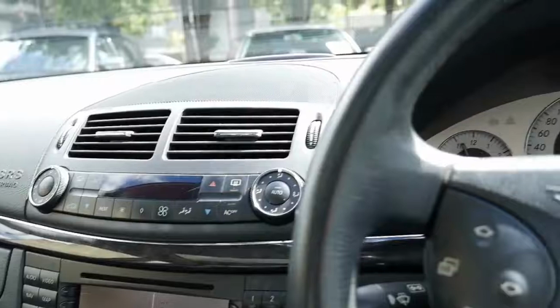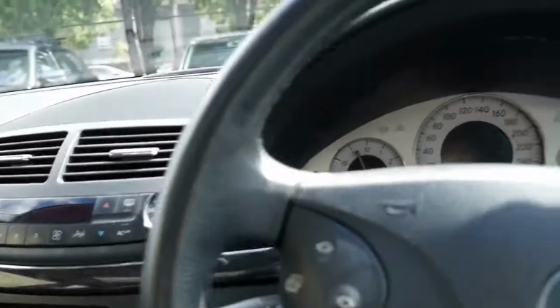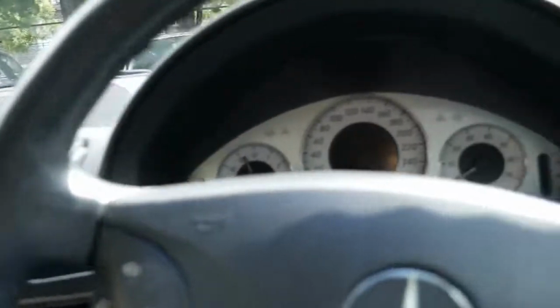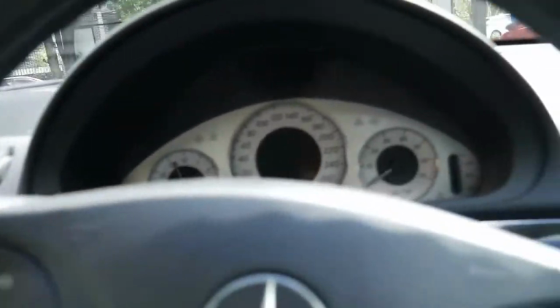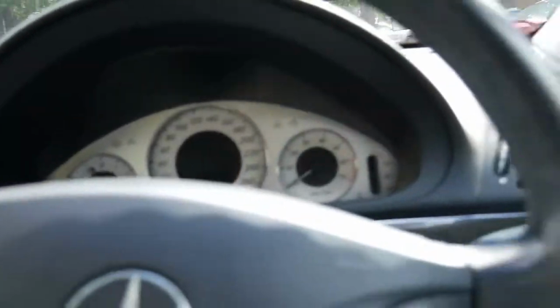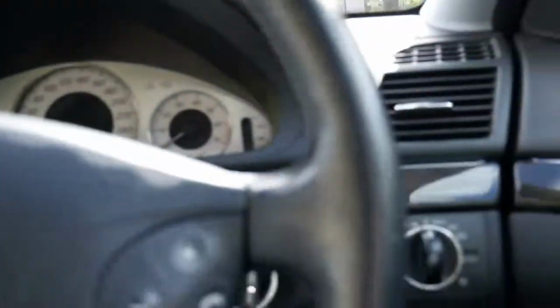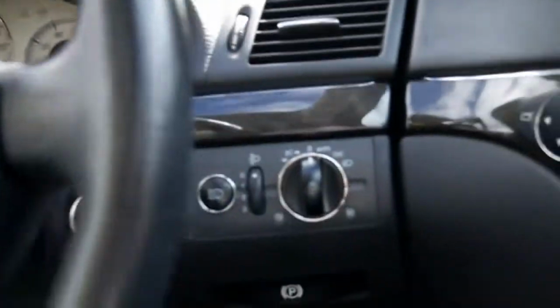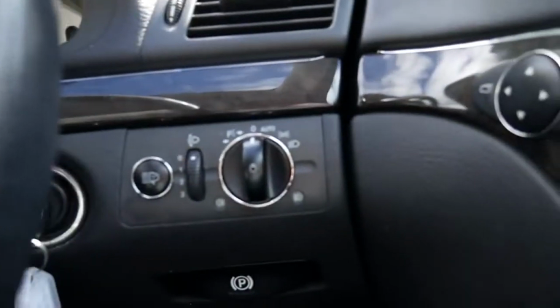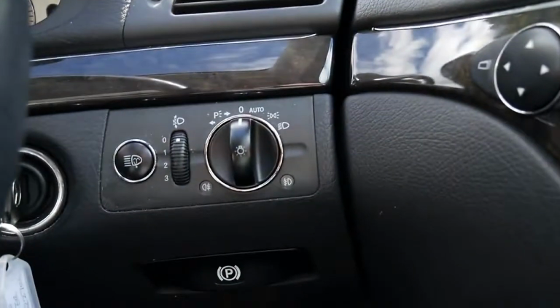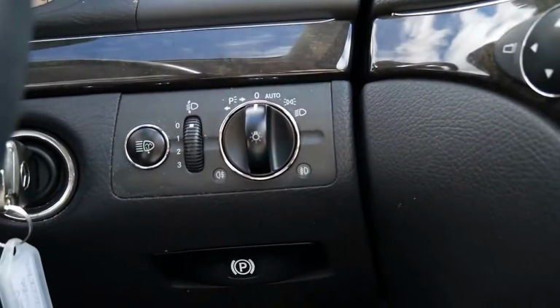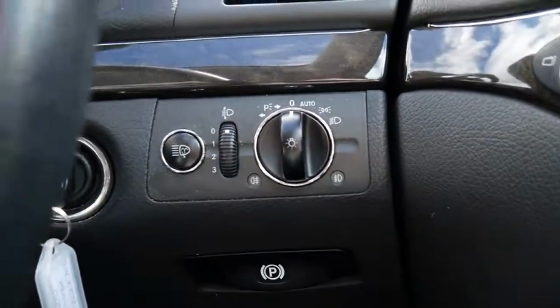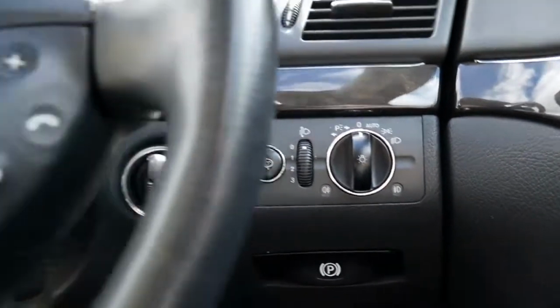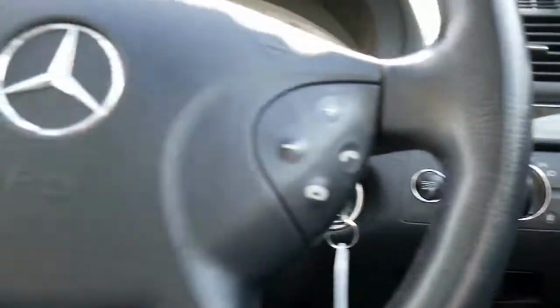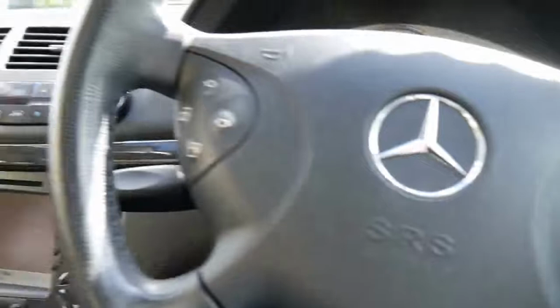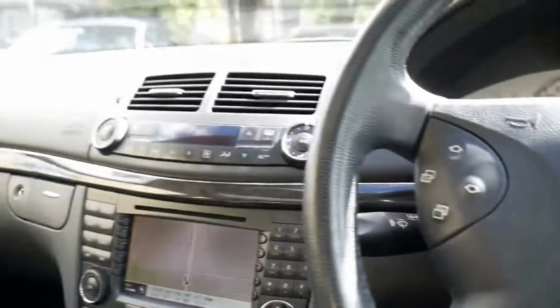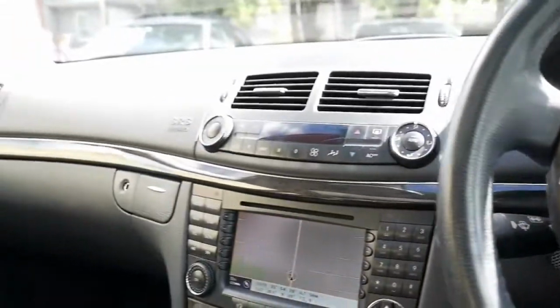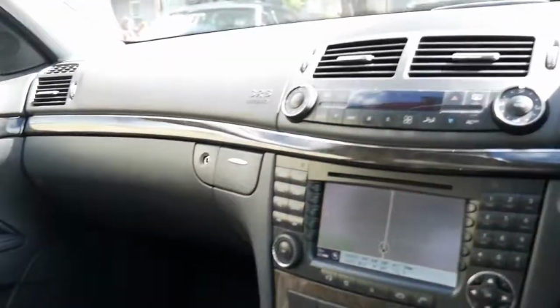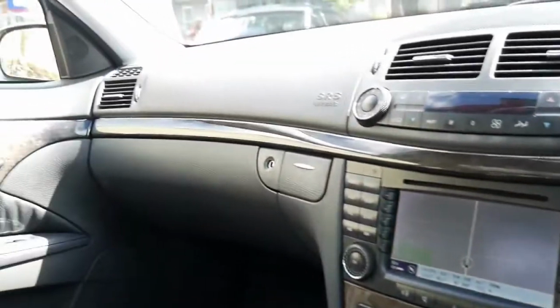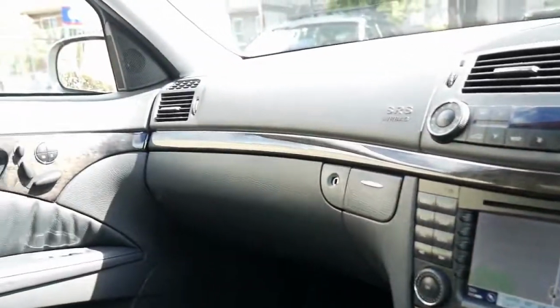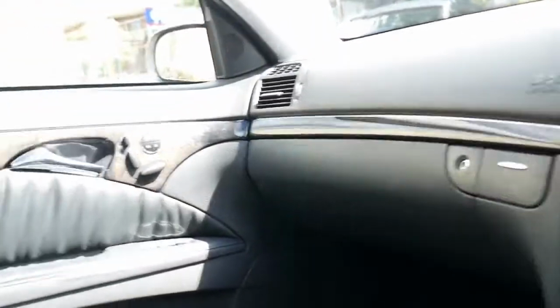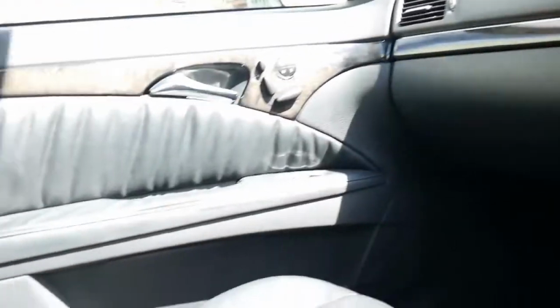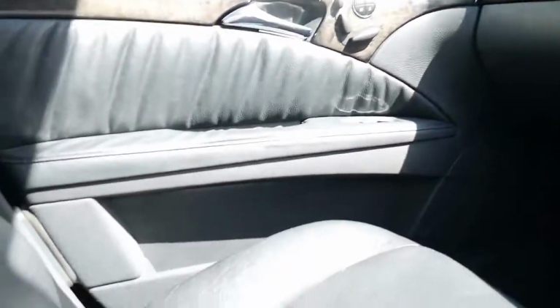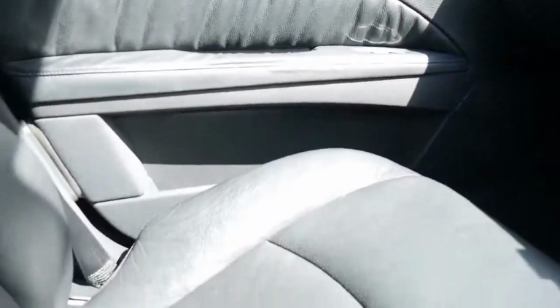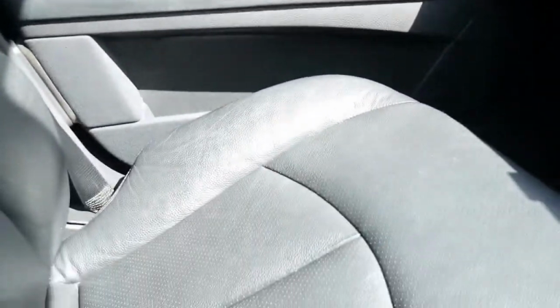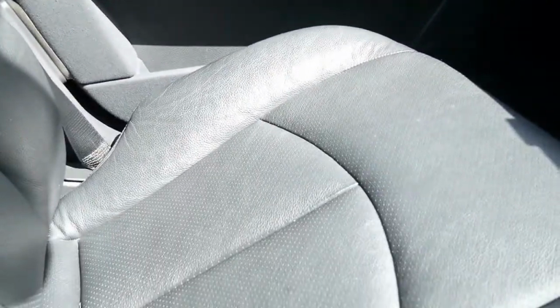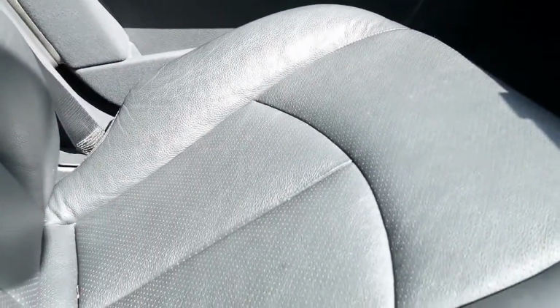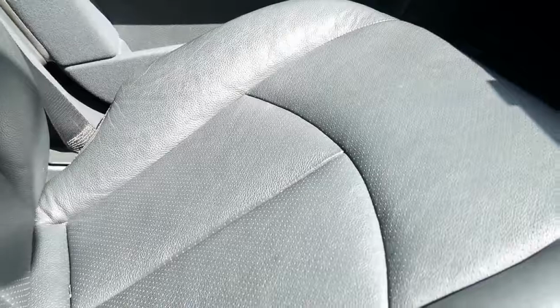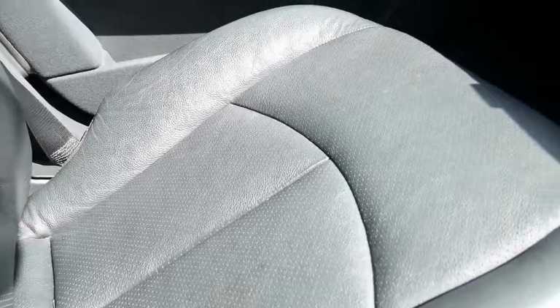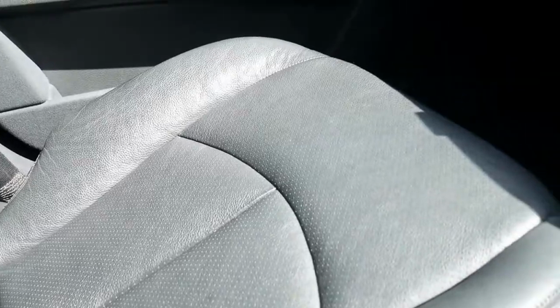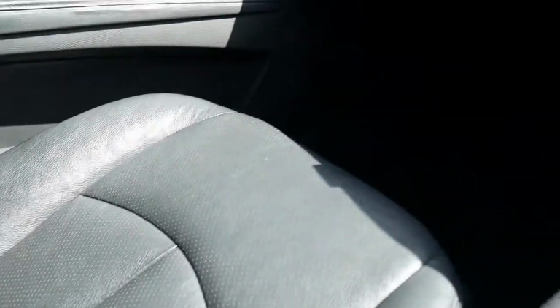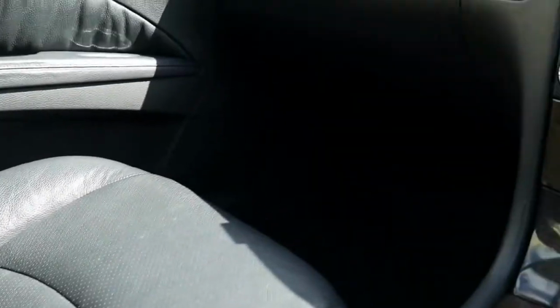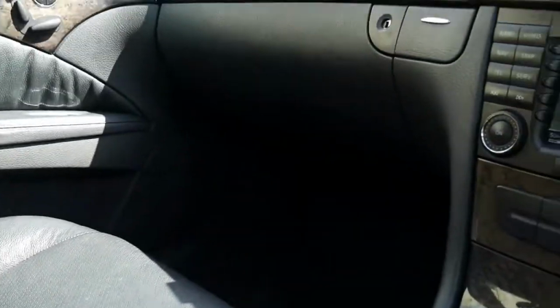Now speaking of Bluetooth, this does have the new fibre optic system being an MY05. And for $20,000, this is extremely good value for money. The new fibre optic system means better quality Bluetooth and better quality of sound coming through. And you can see that the car is in exceptionally good condition.